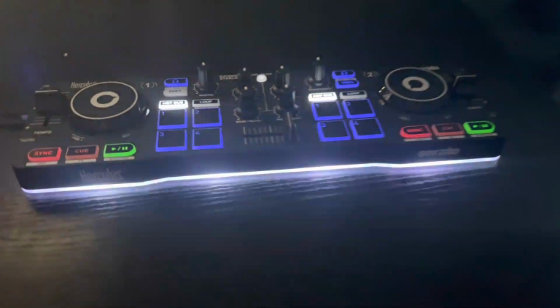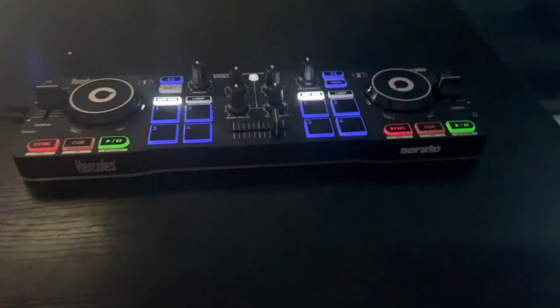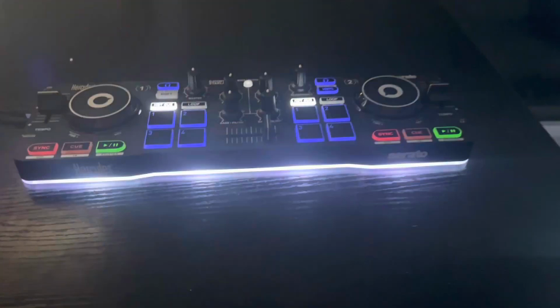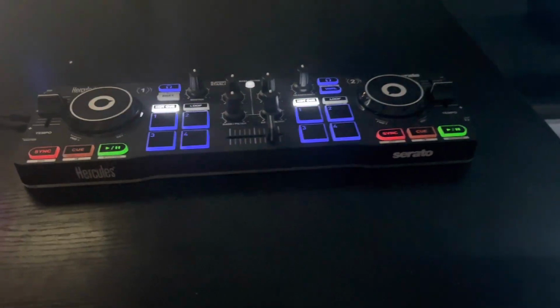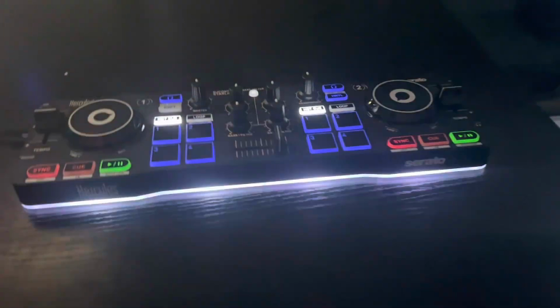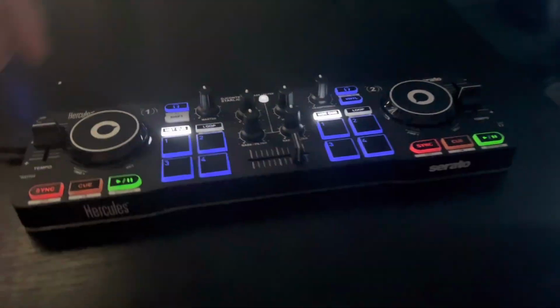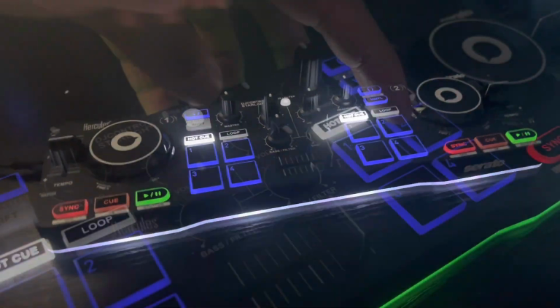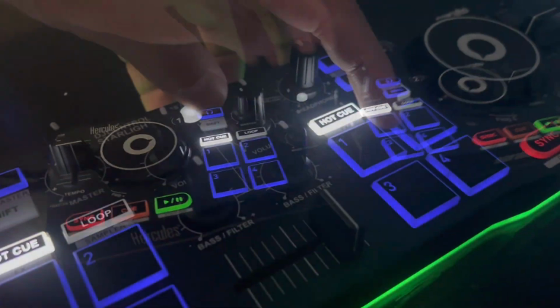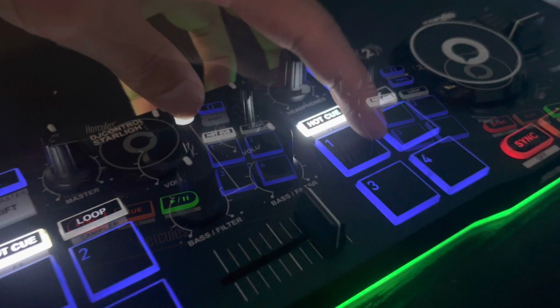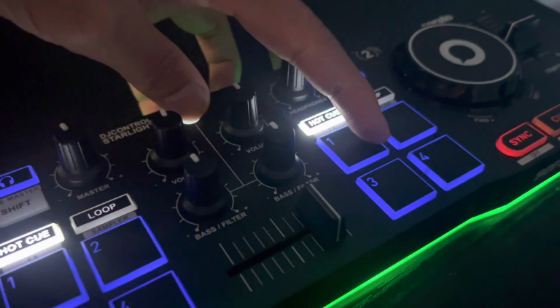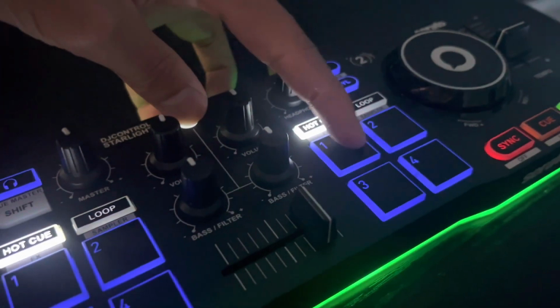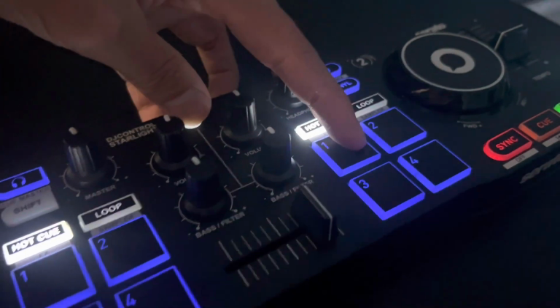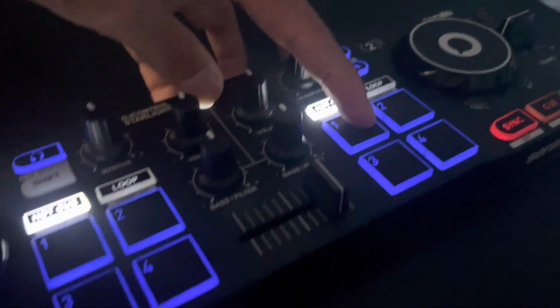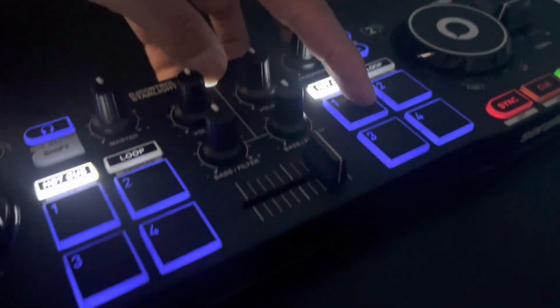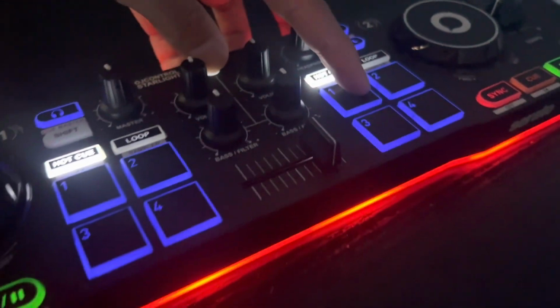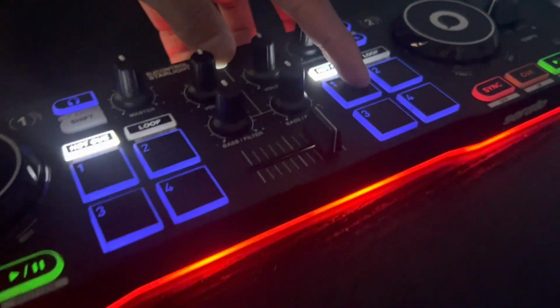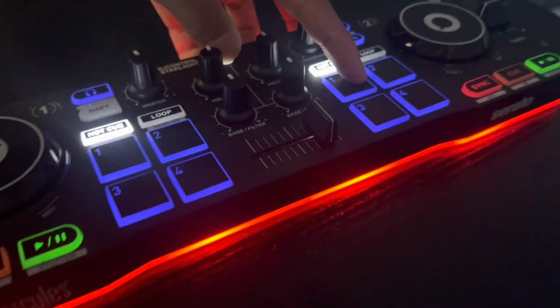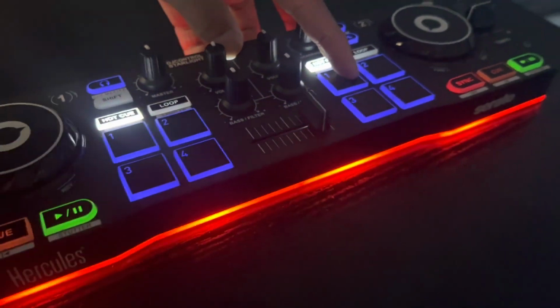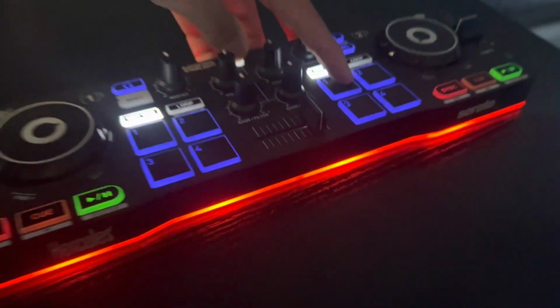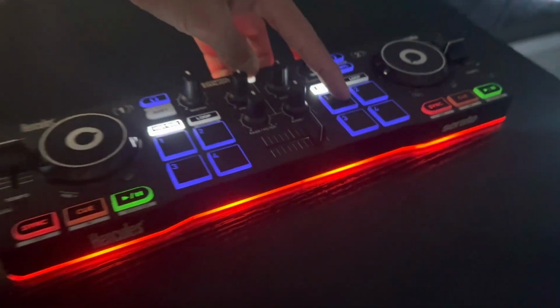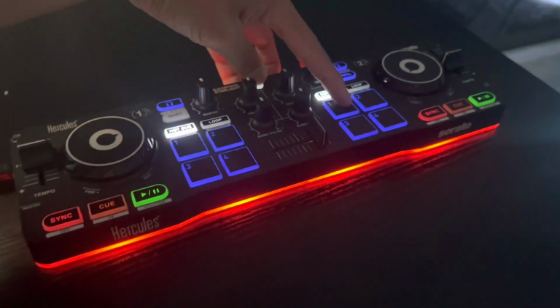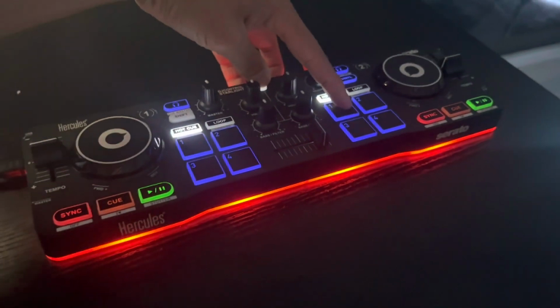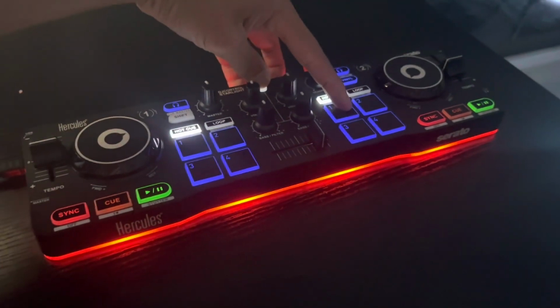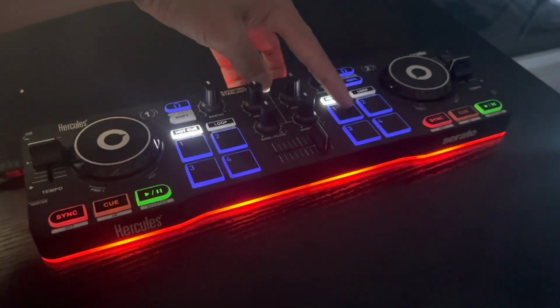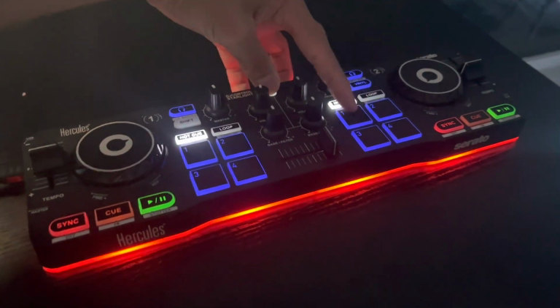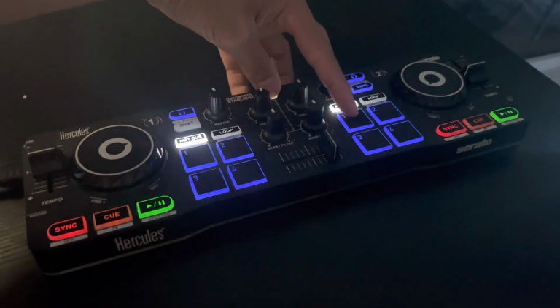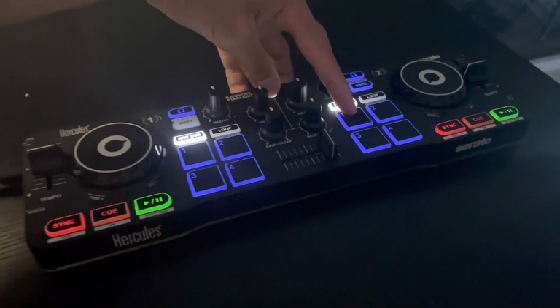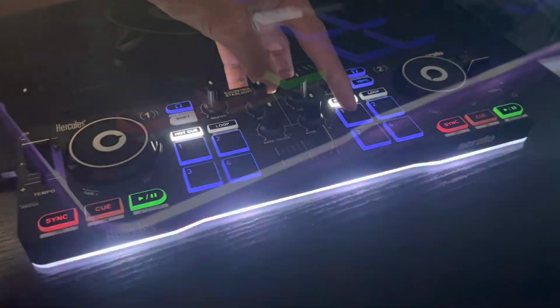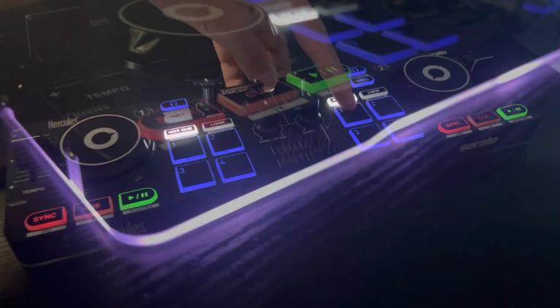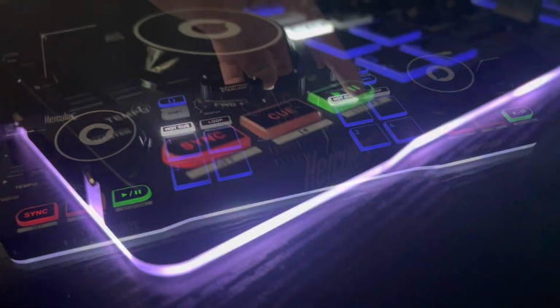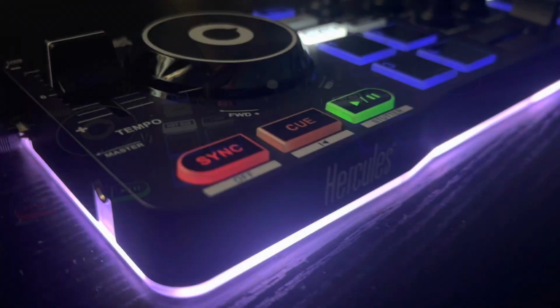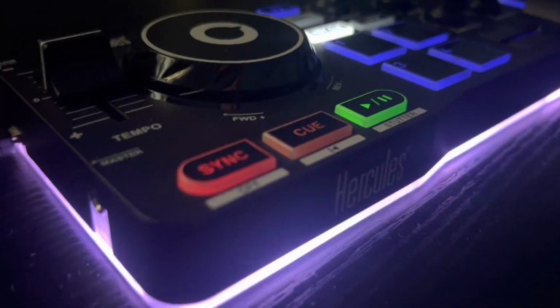Also, it's got a sick light at the bottom. You can change it to multiple different colors, just as you see right here, and you can change it to the strobe effect as well.